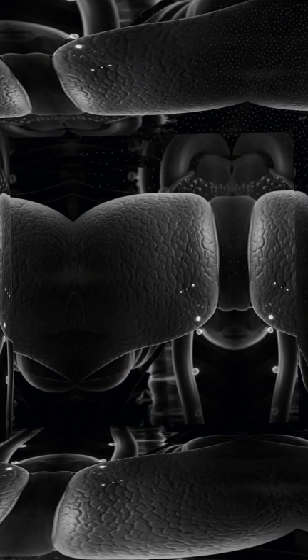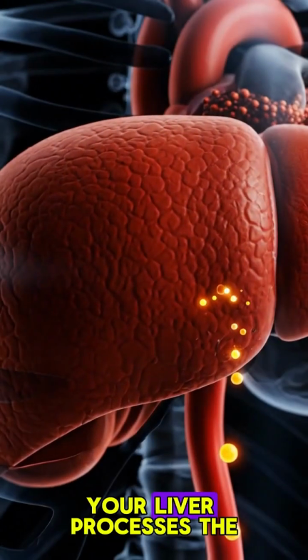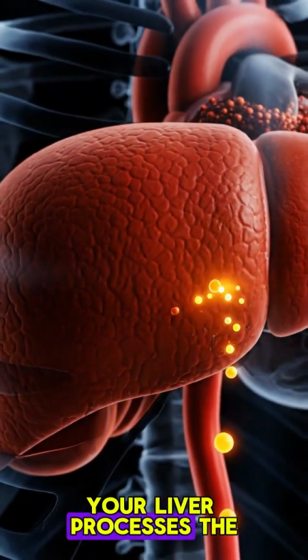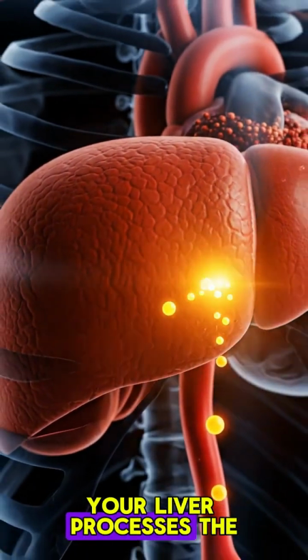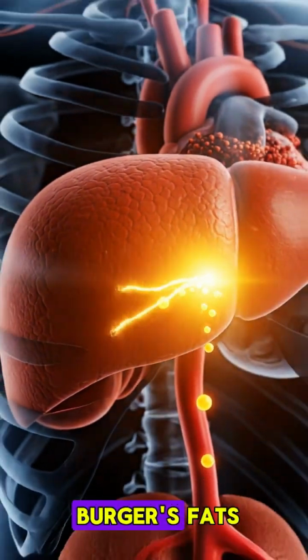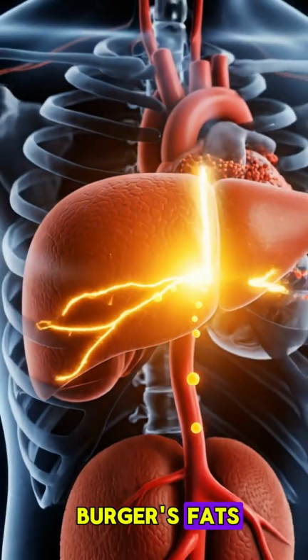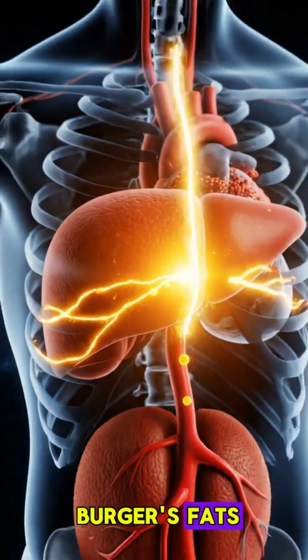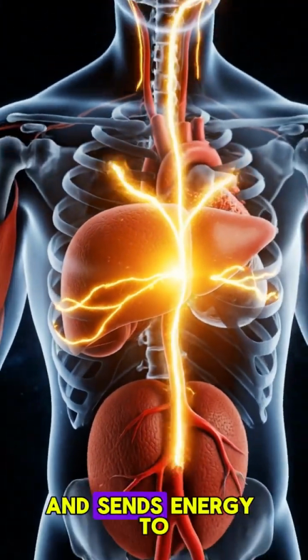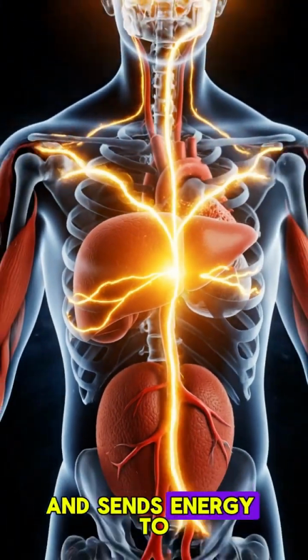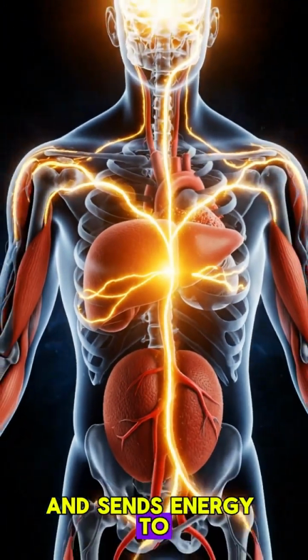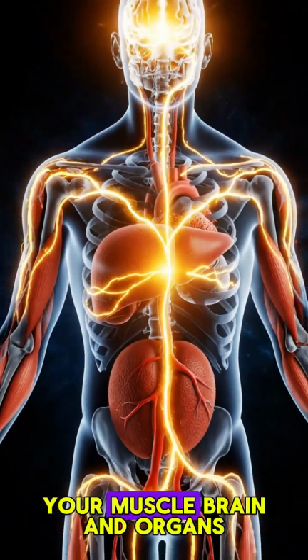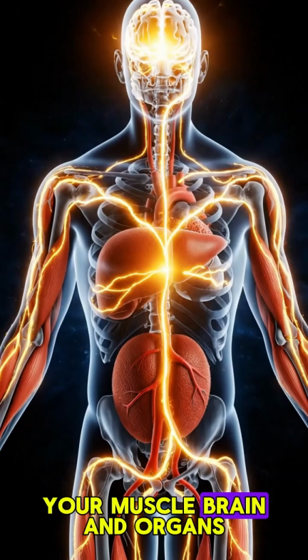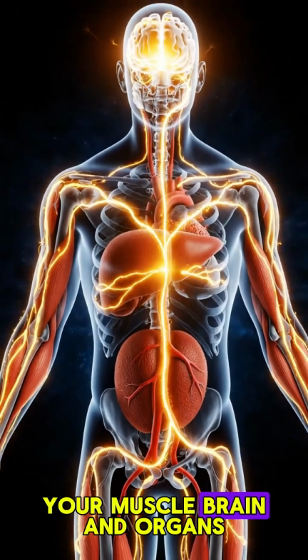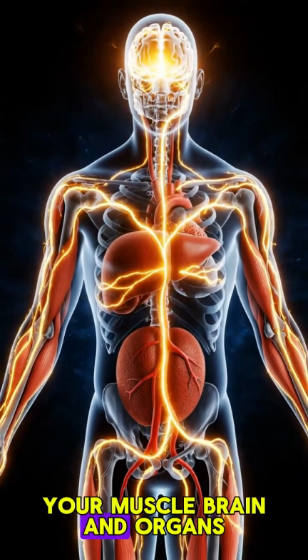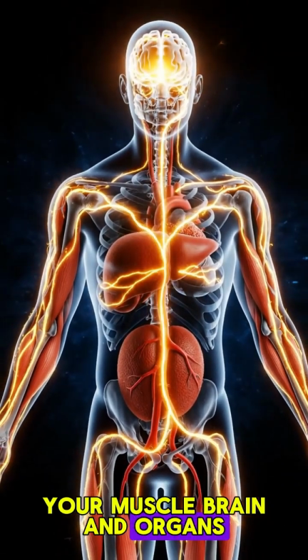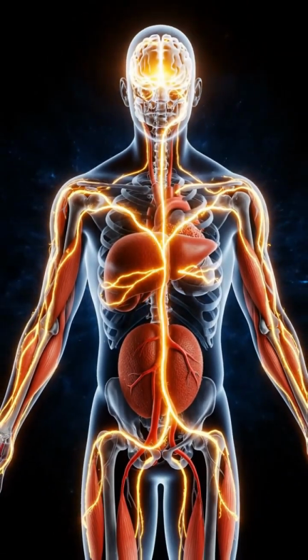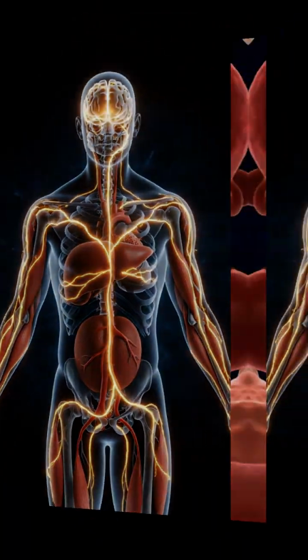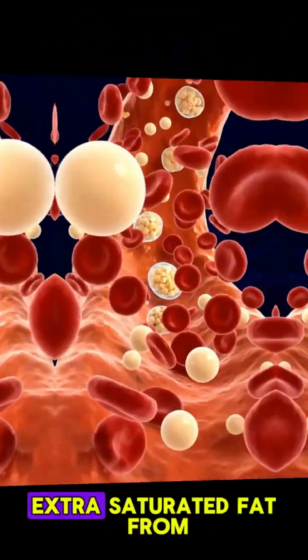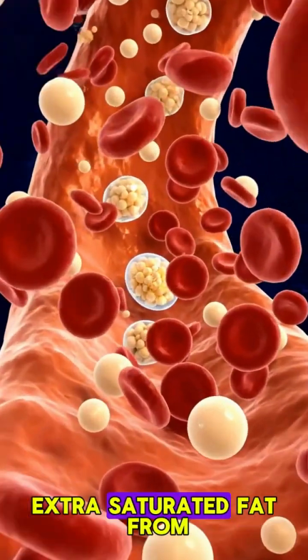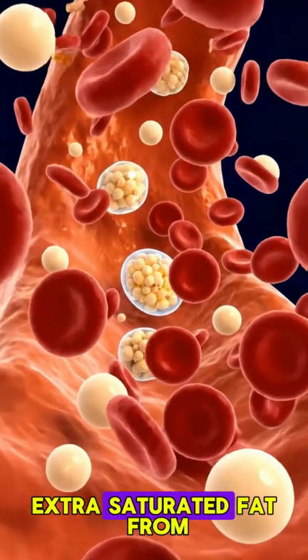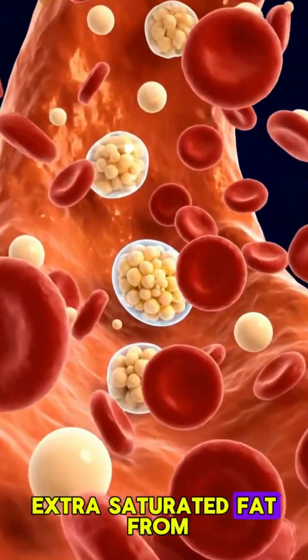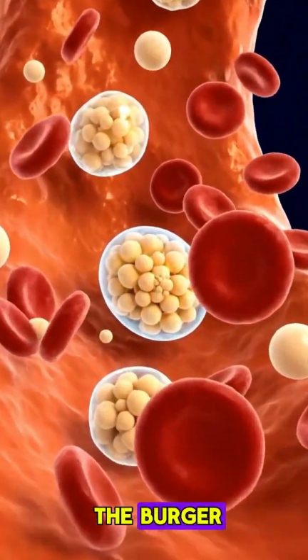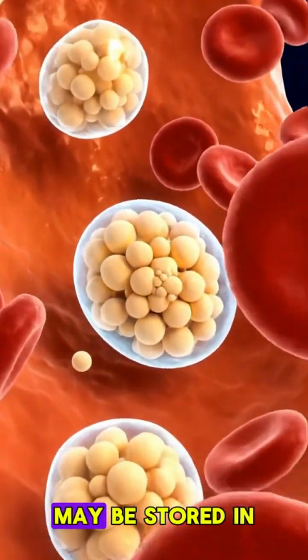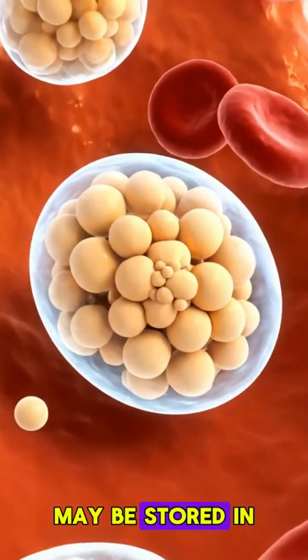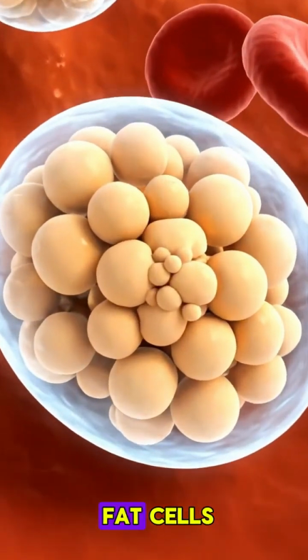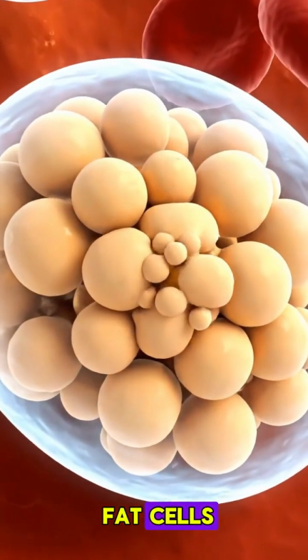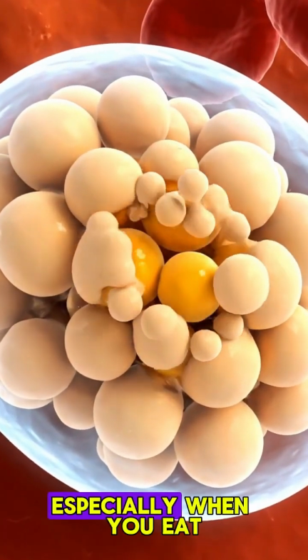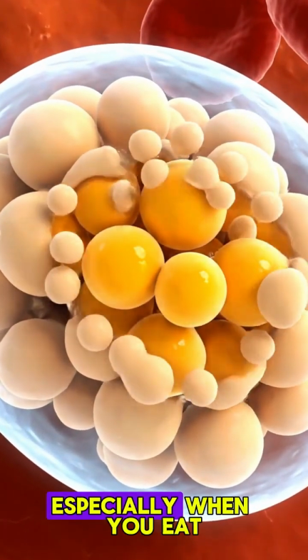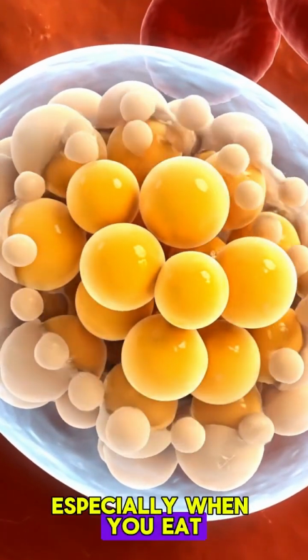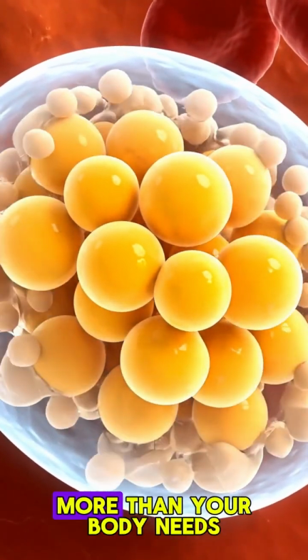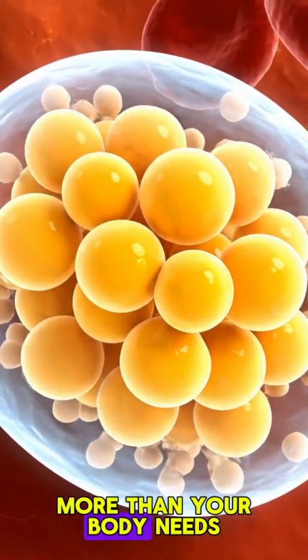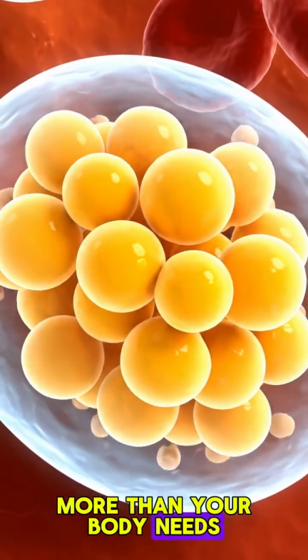Your liver processes the burger's fats and sends energy to your muscles, brain, and organs. Extra saturated fat from the burger may be stored in fat cells, especially when you eat more than your body needs.